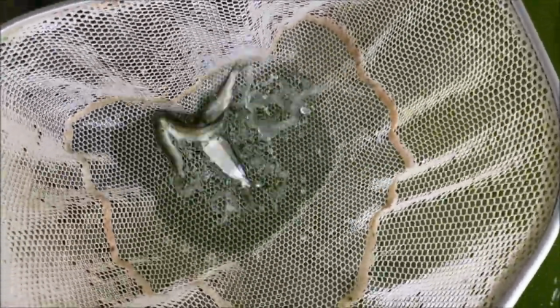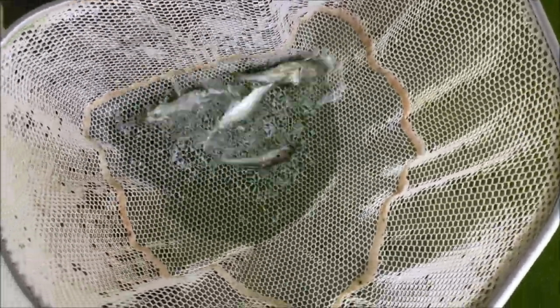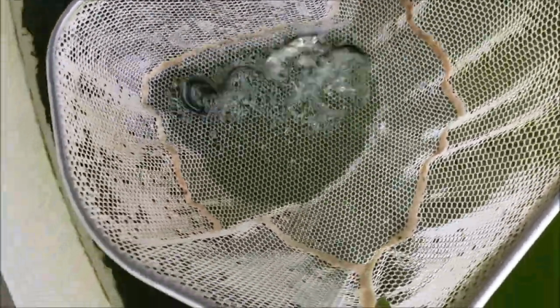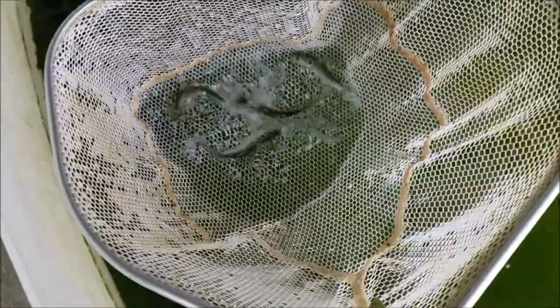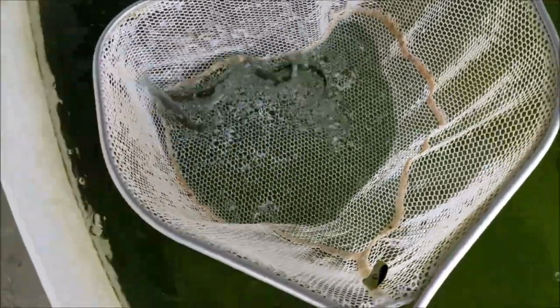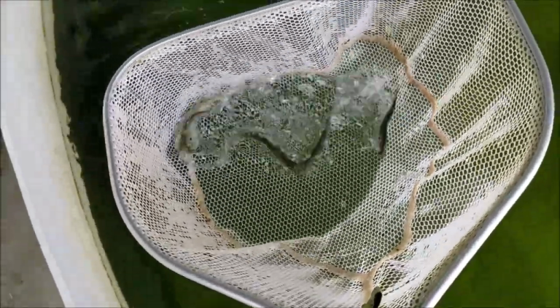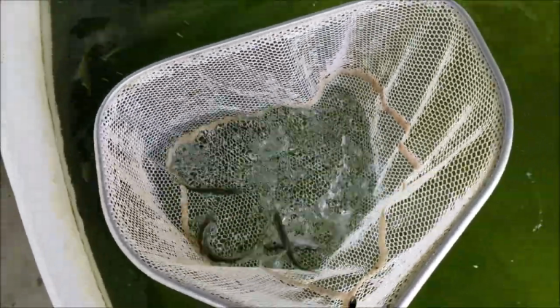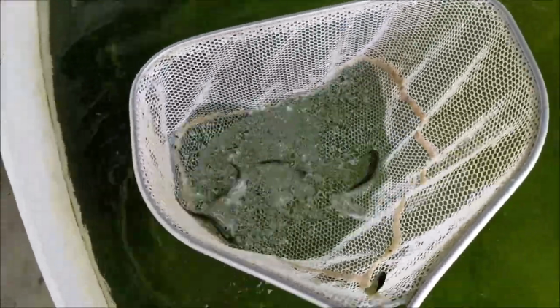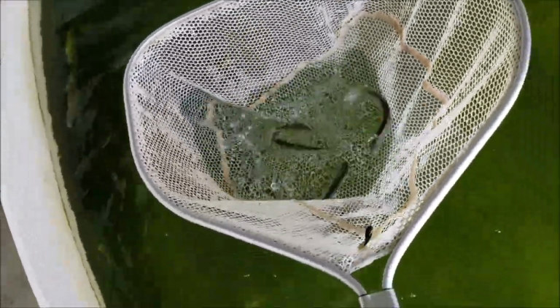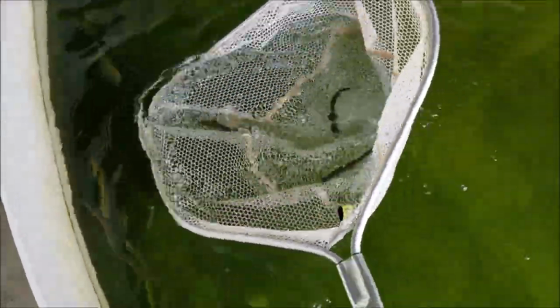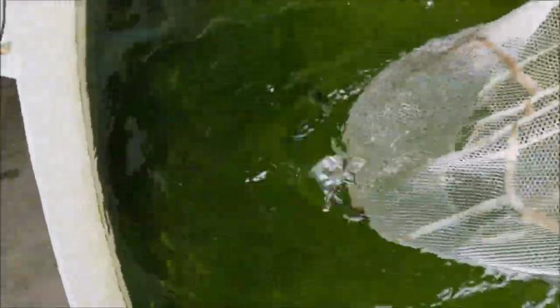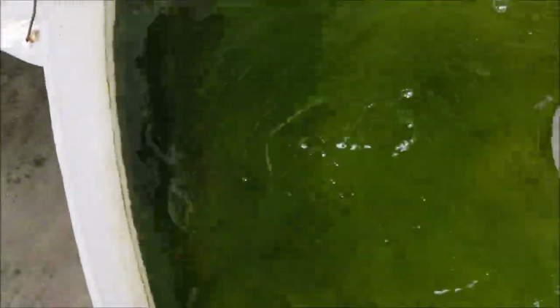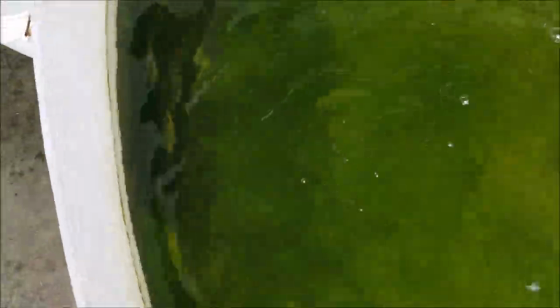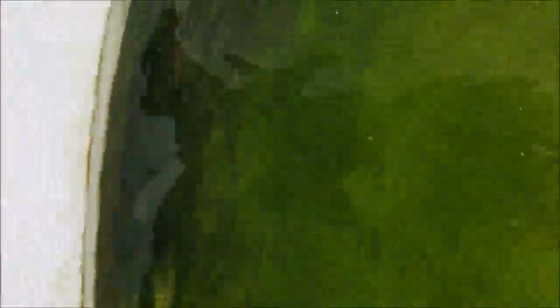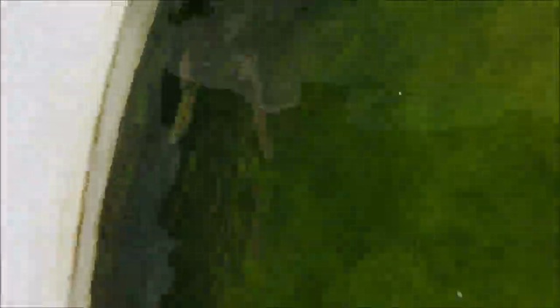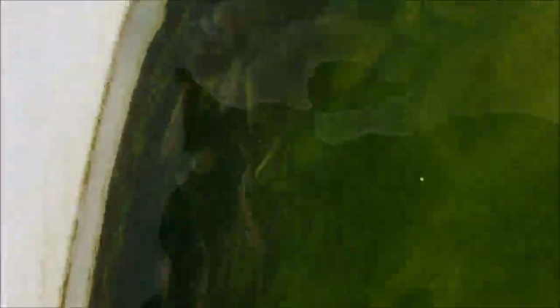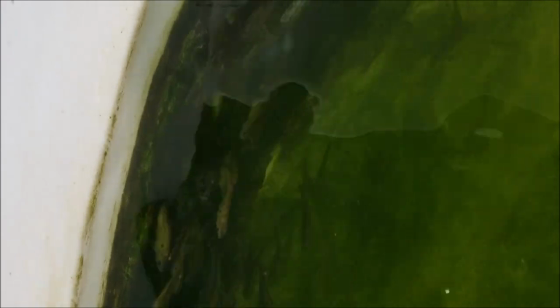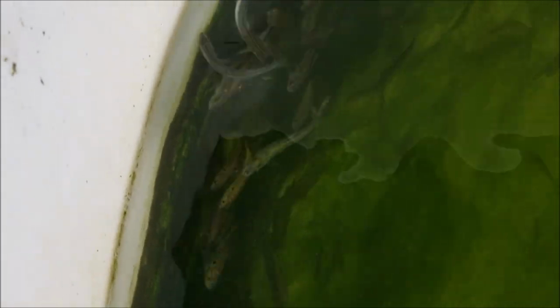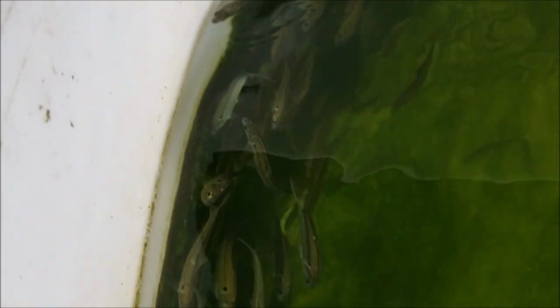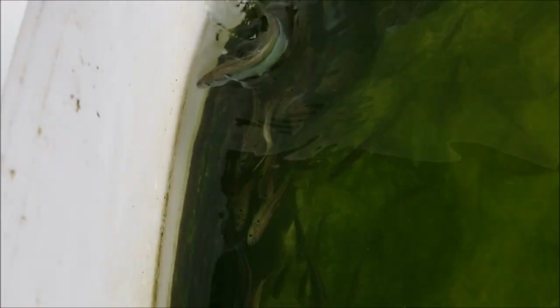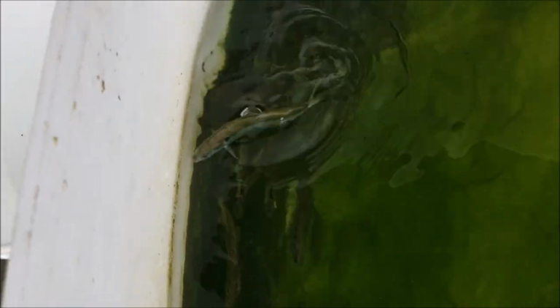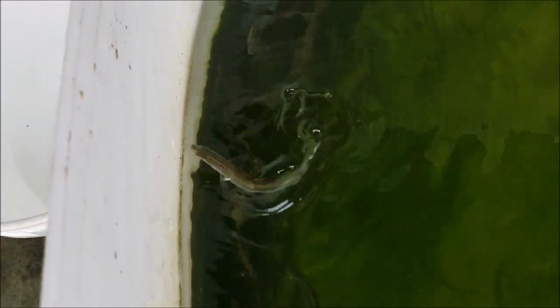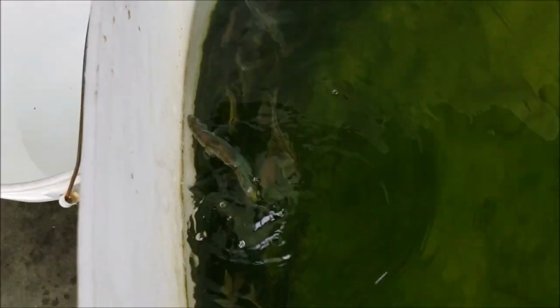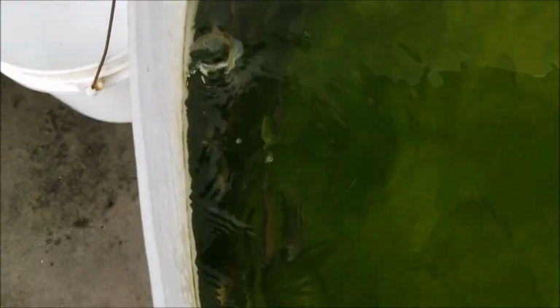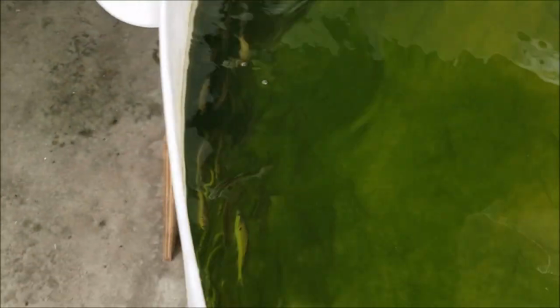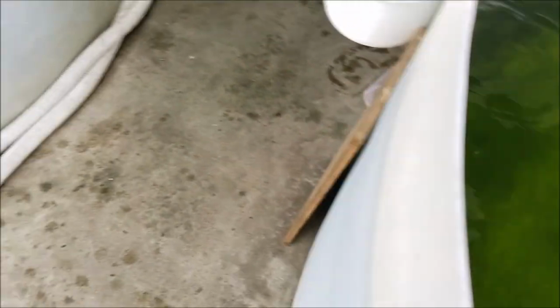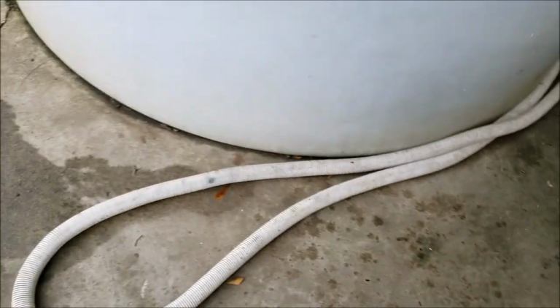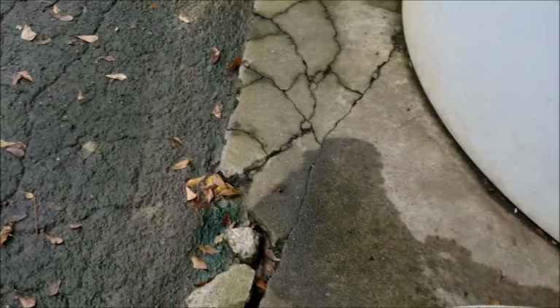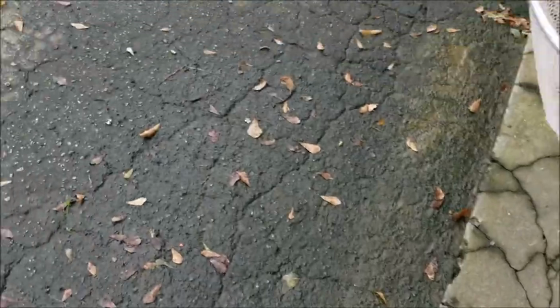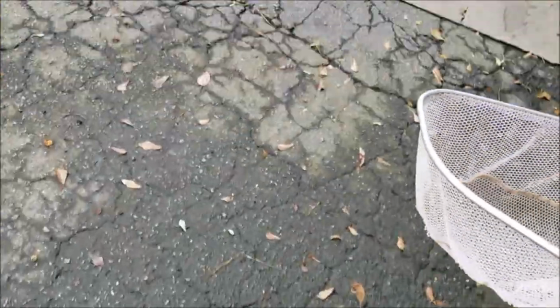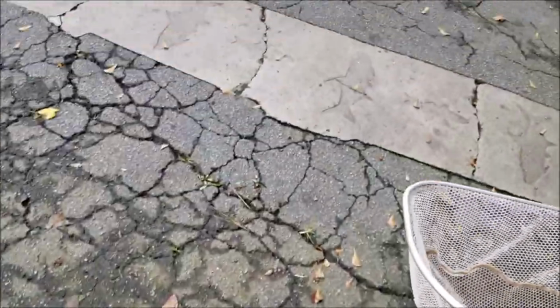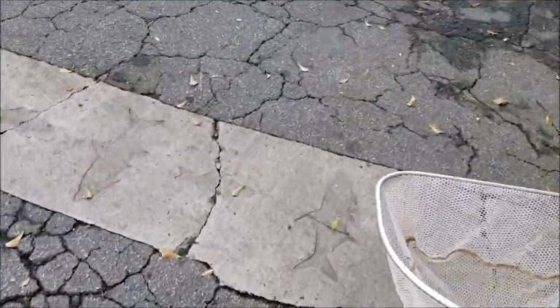These guys average about four to five inches — they're pretty good size, real good quality. We'll take you over to the jumbo thread fin.